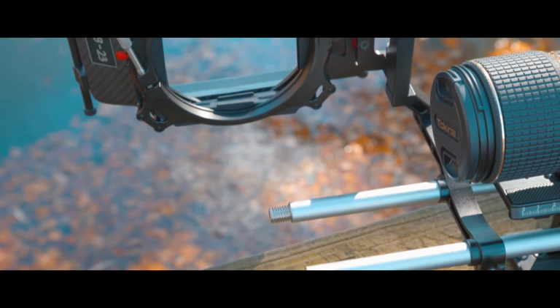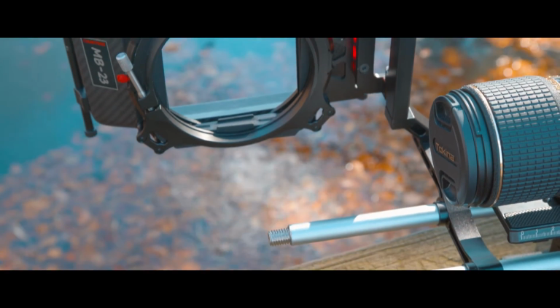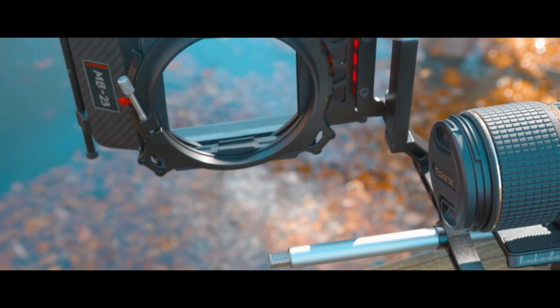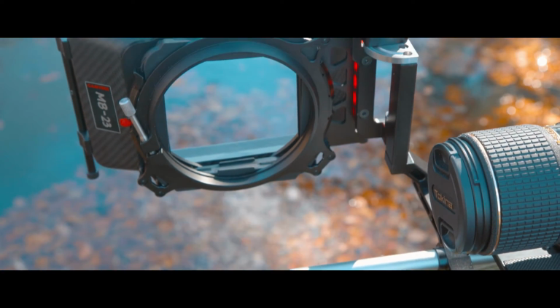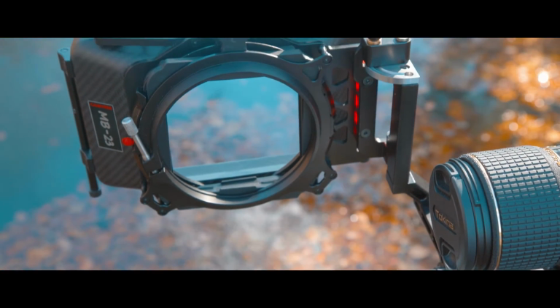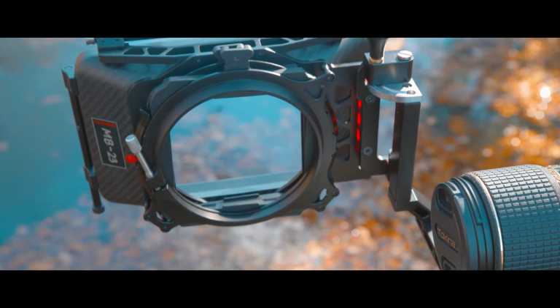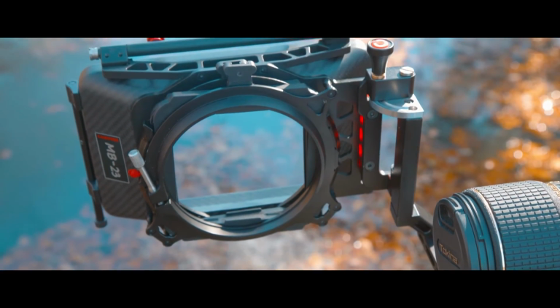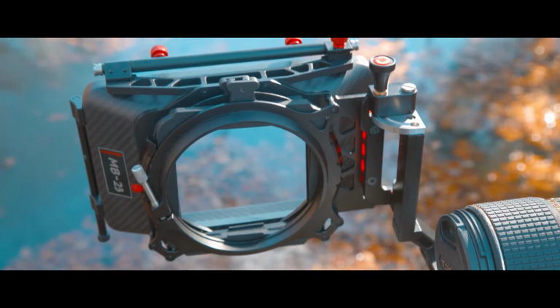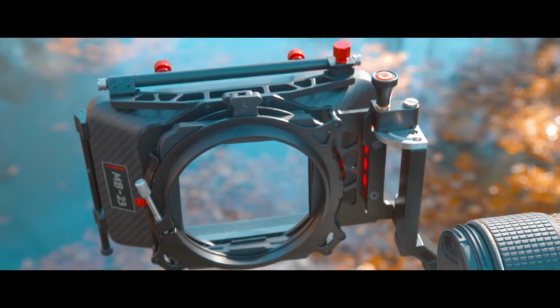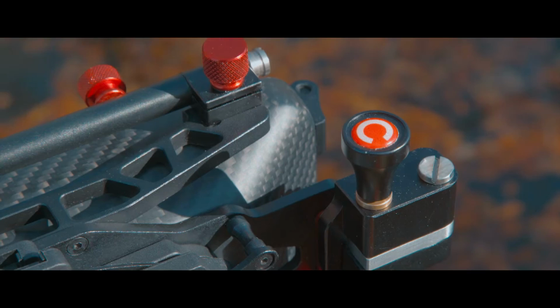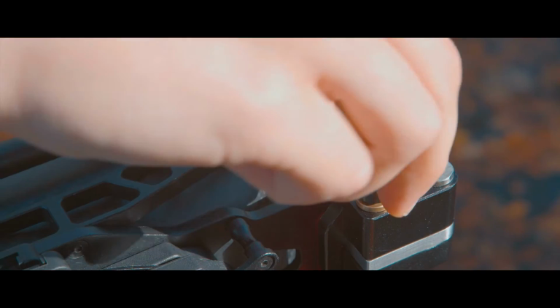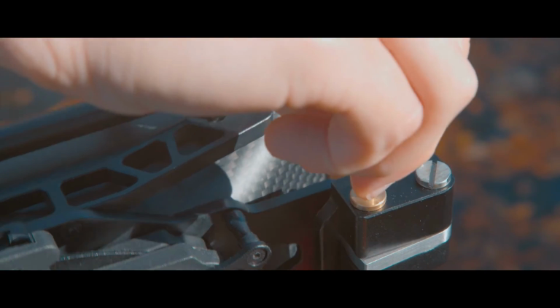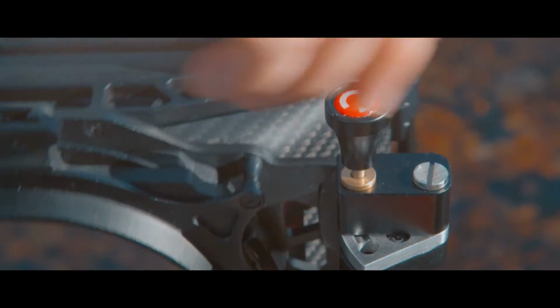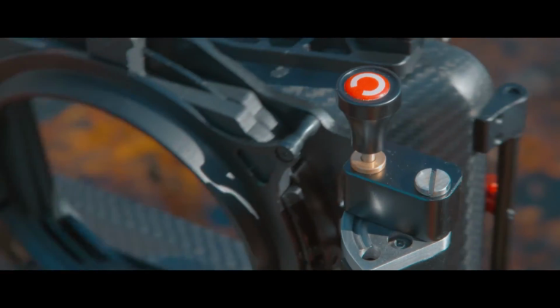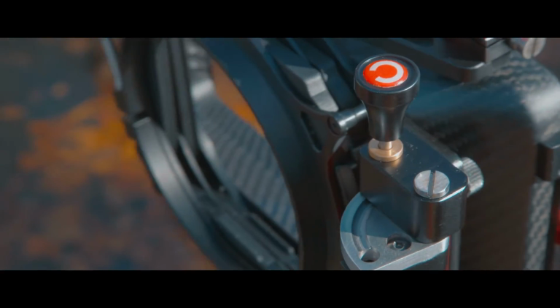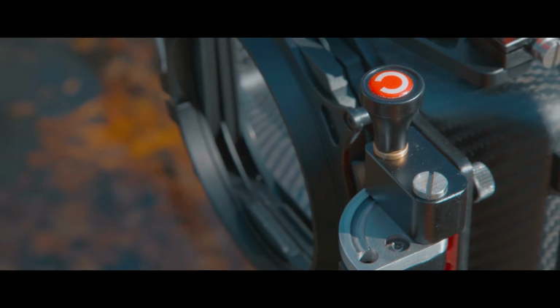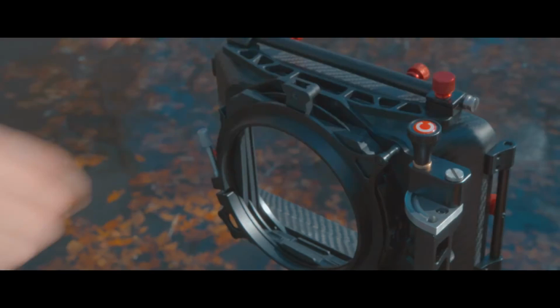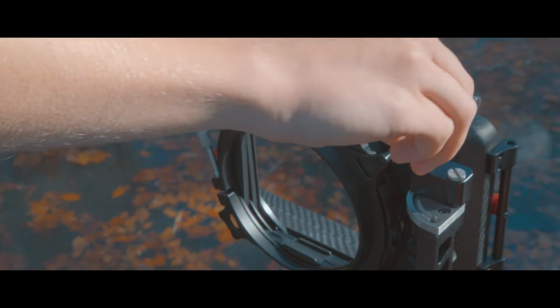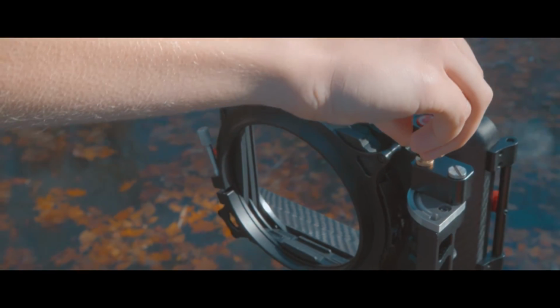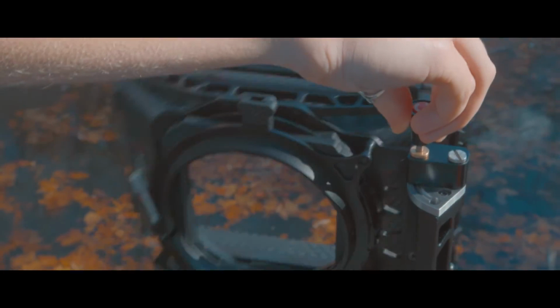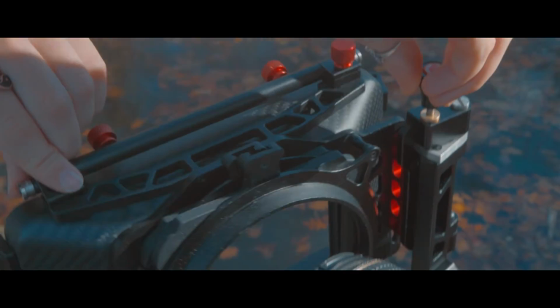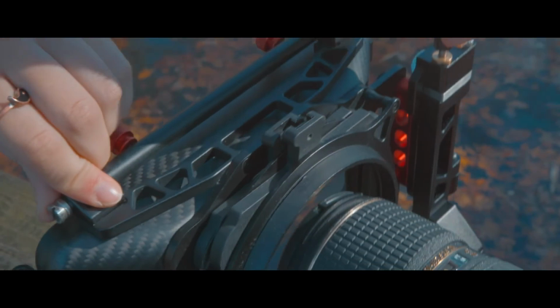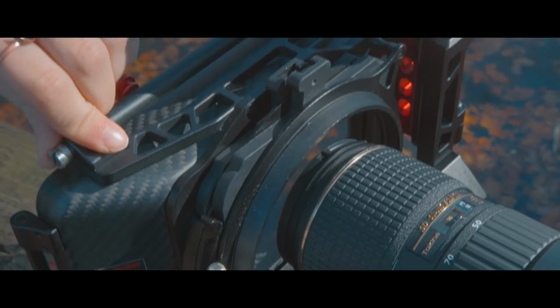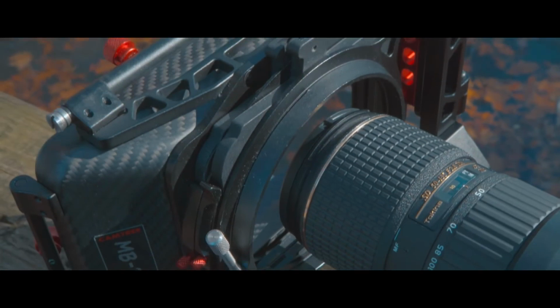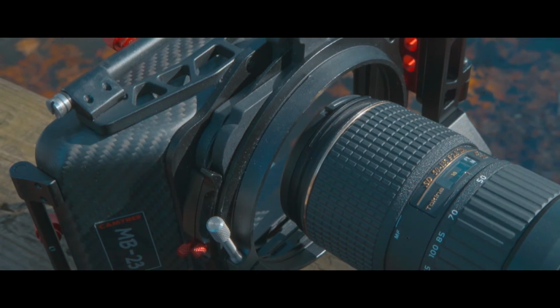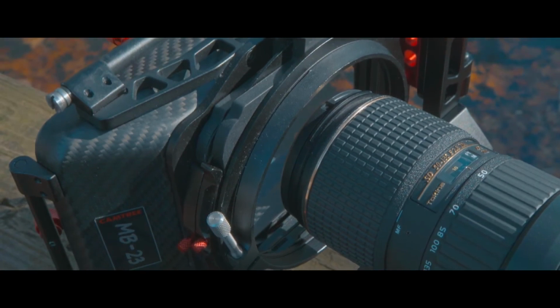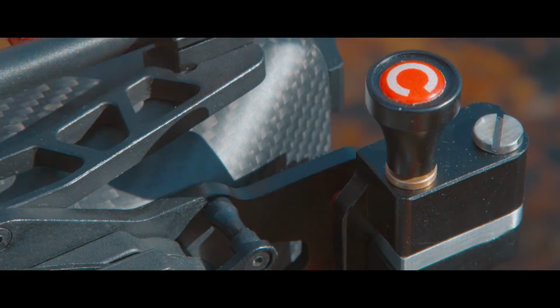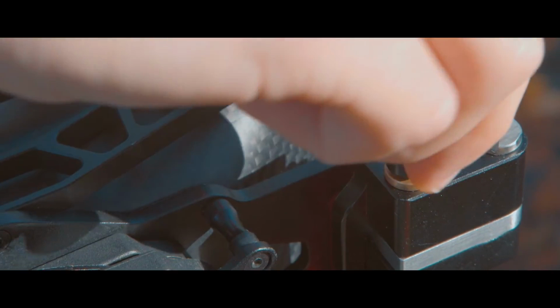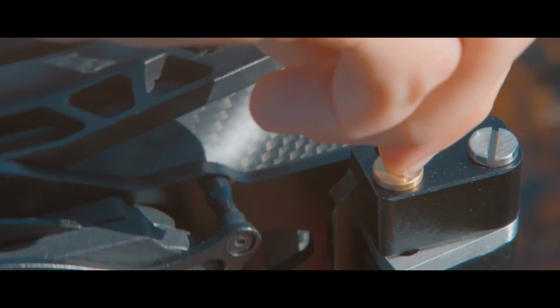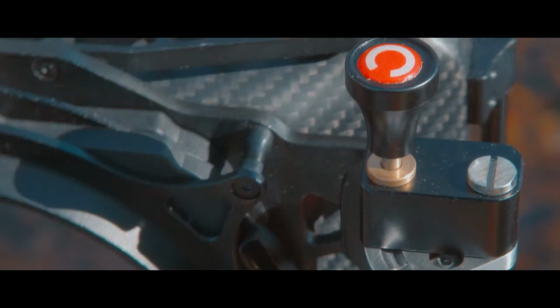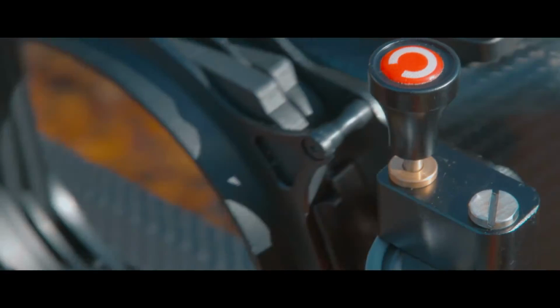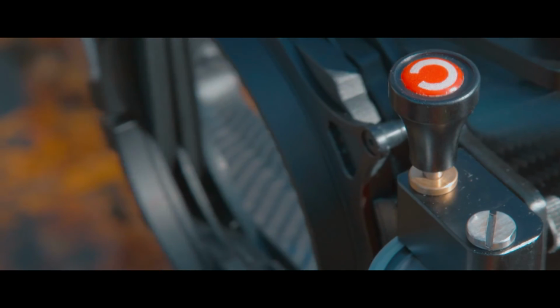The Swingway arm was definitely the main reason that I was drawn toward this matte box. Having that feature — being able to get in and out and change lenses quickly — was a huge benefit for me. It doesn't take any time, there's no unscrewing, it's just a simple pull of a pin.